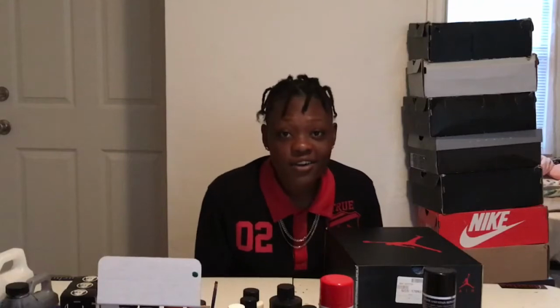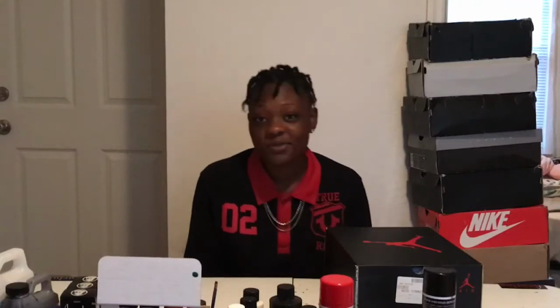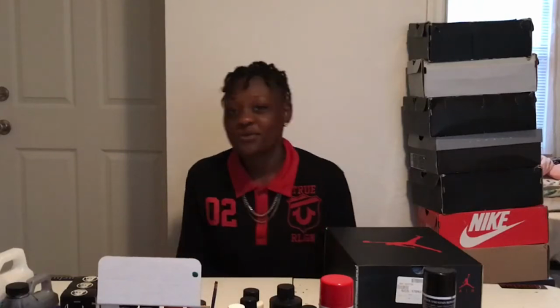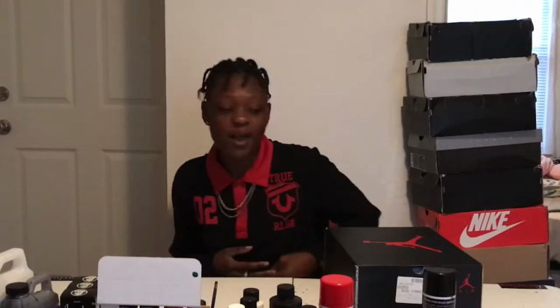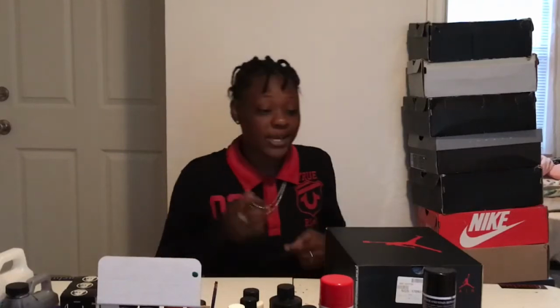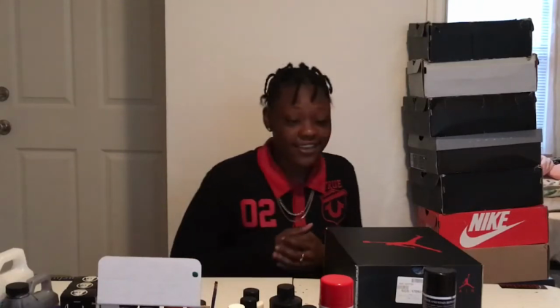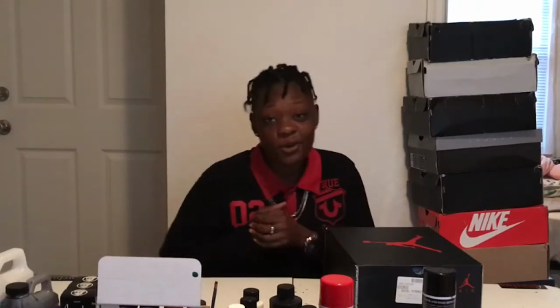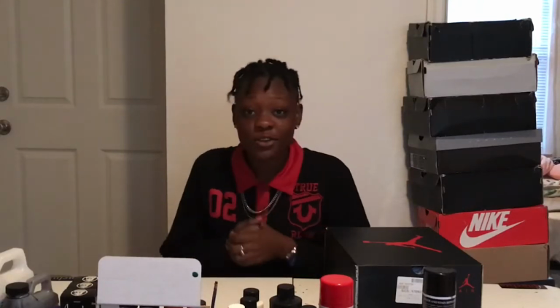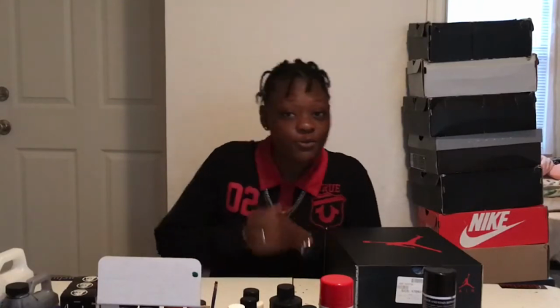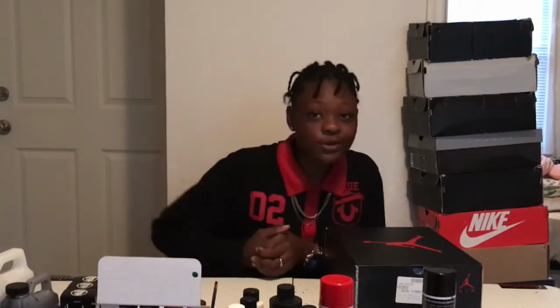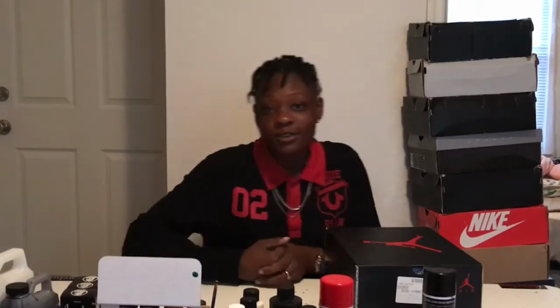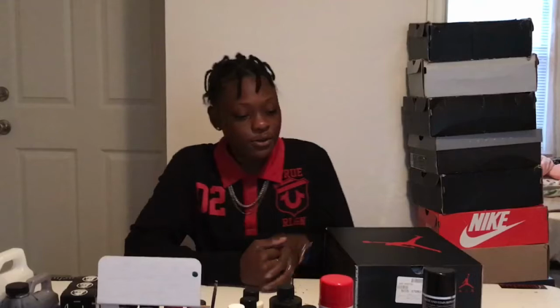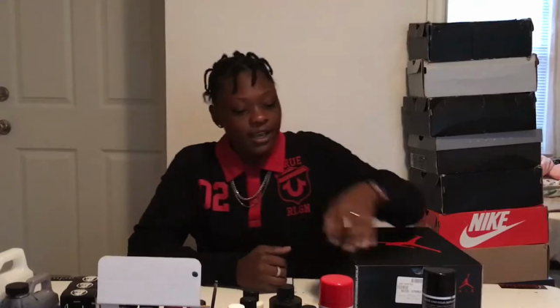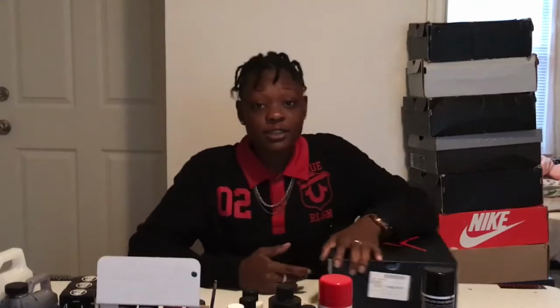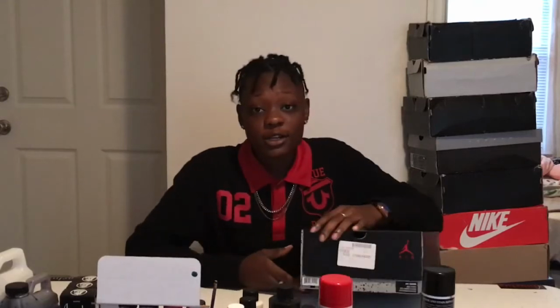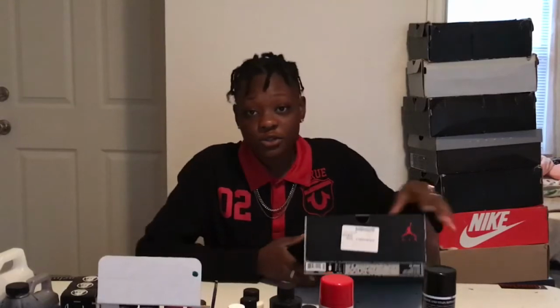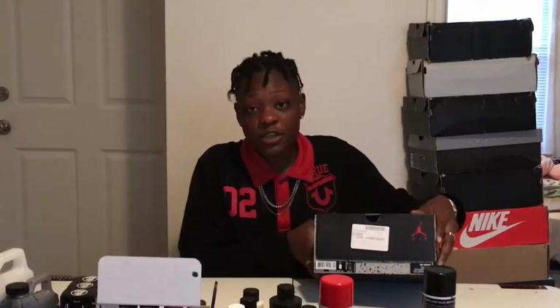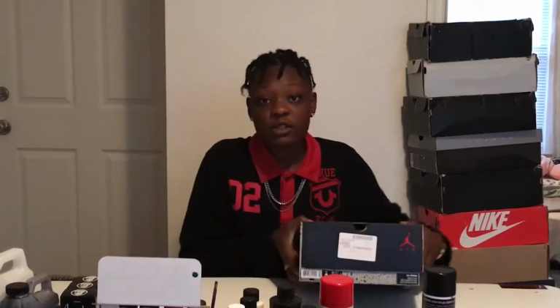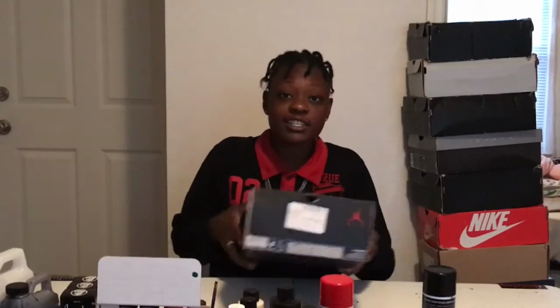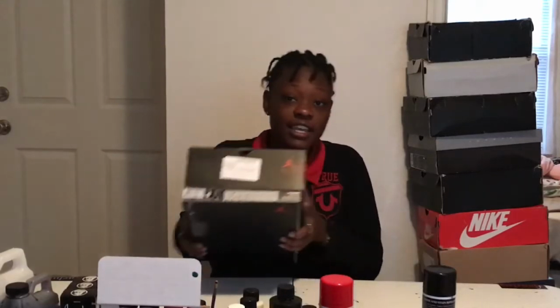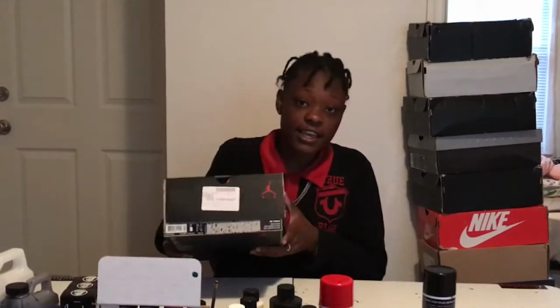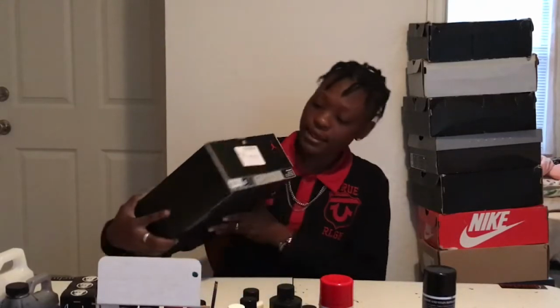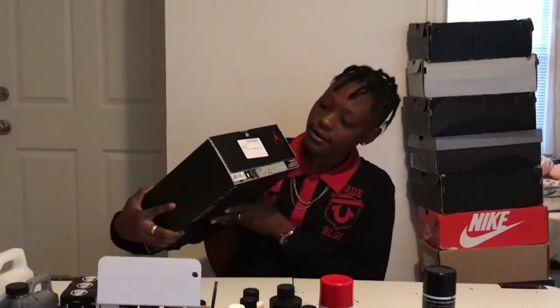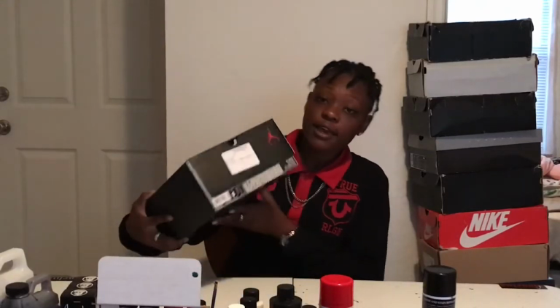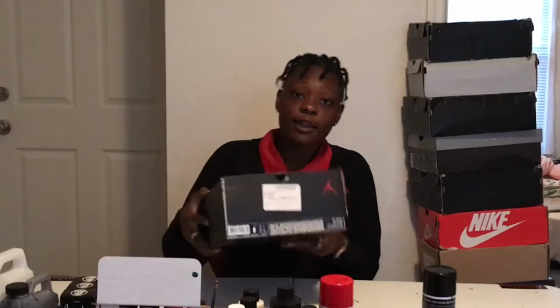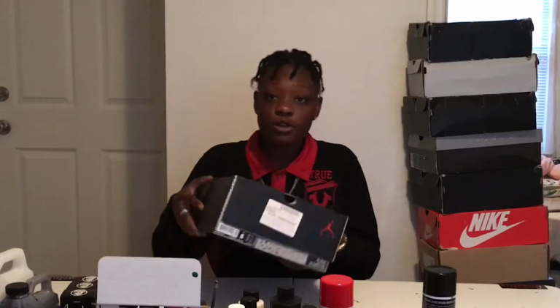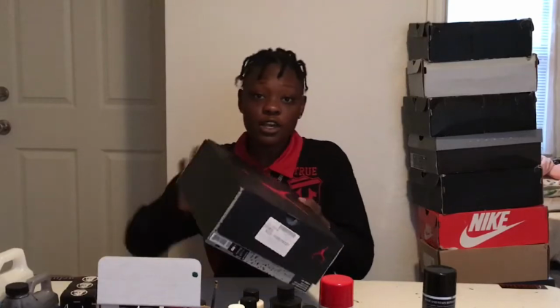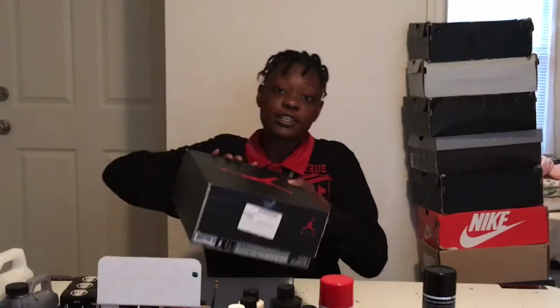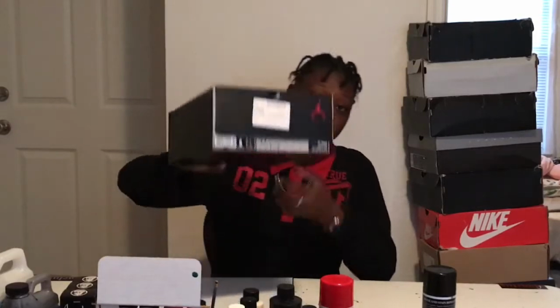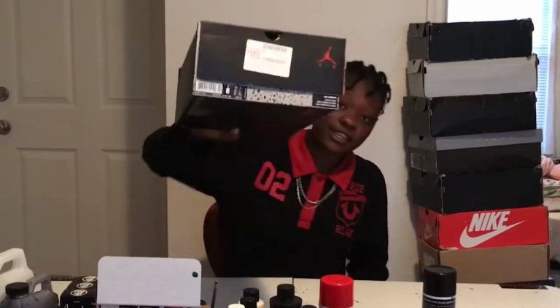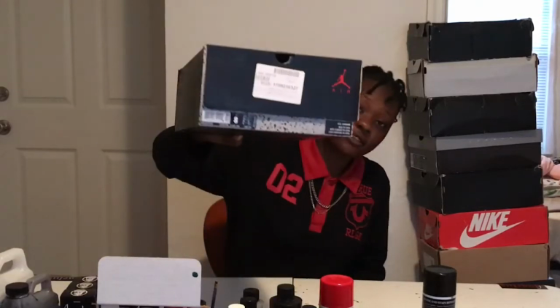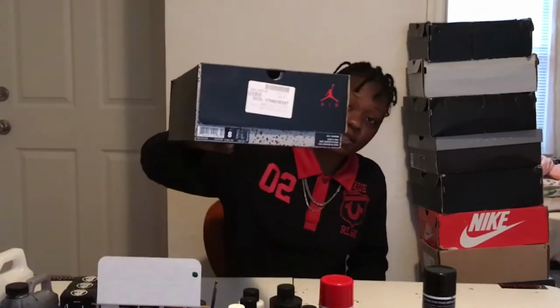Alright YouTube, I'm back here with another review. Got some shoes here that are released today in my hand, and I already know what you guys can guess it is, you know what I'm saying.